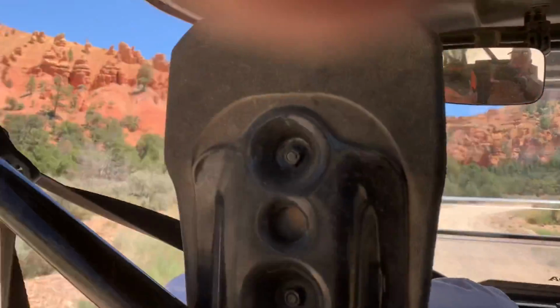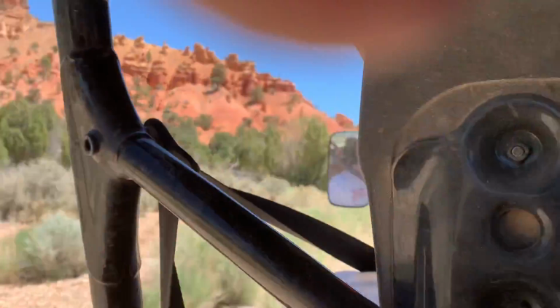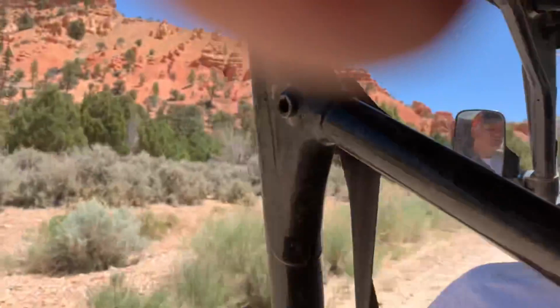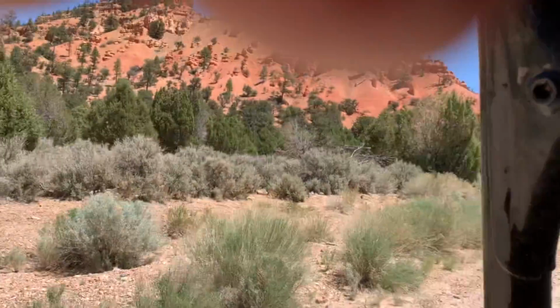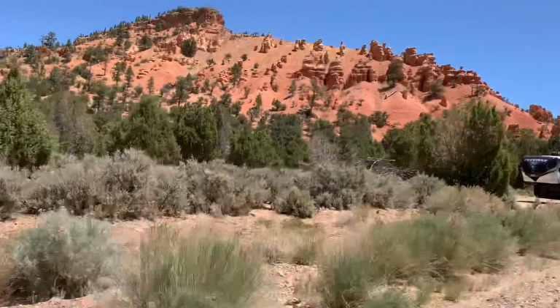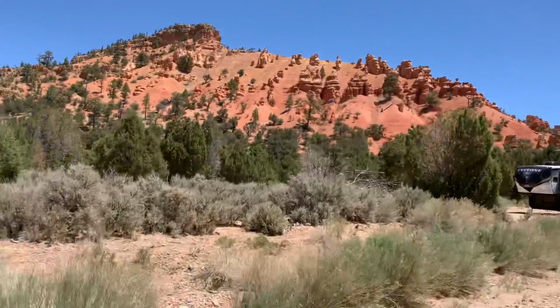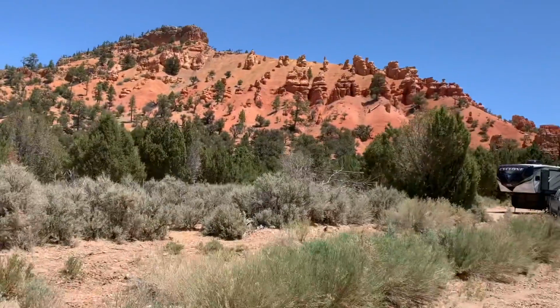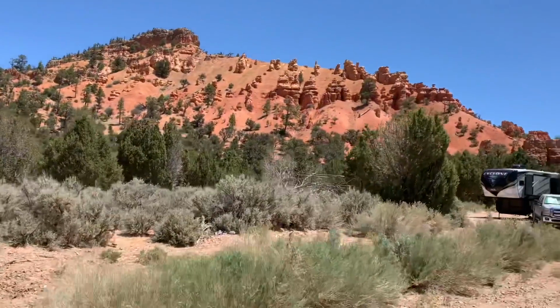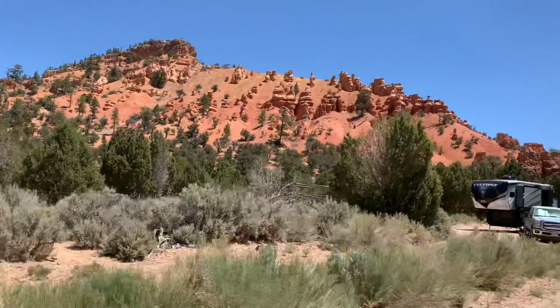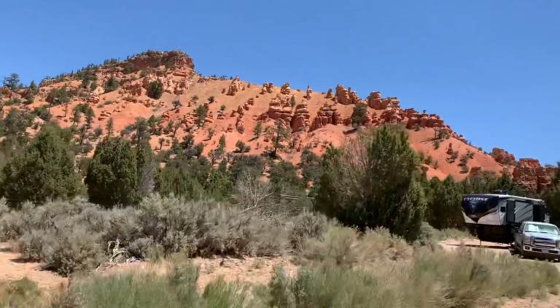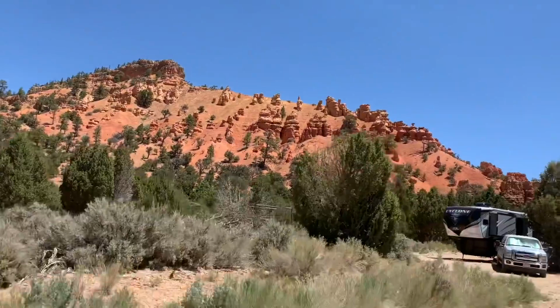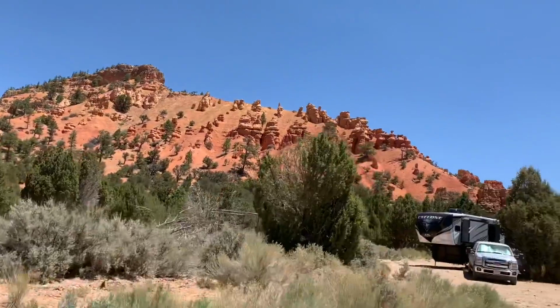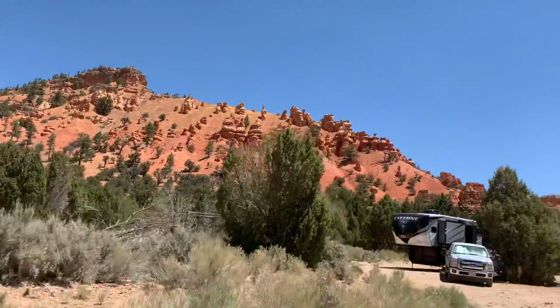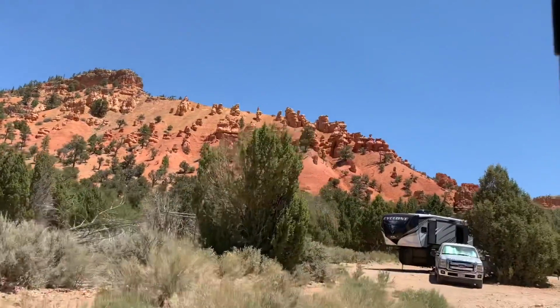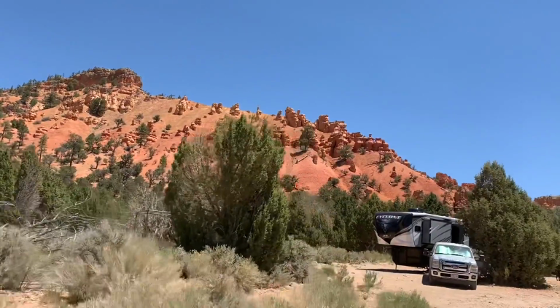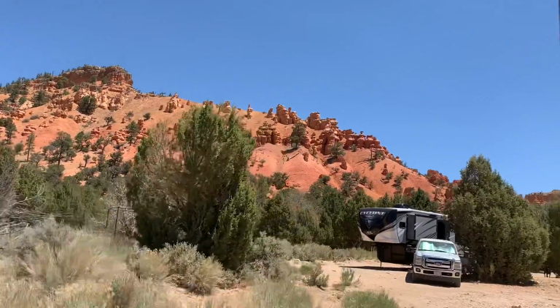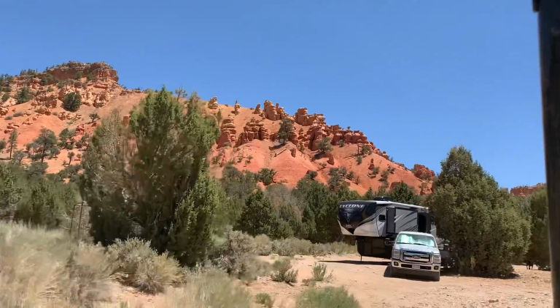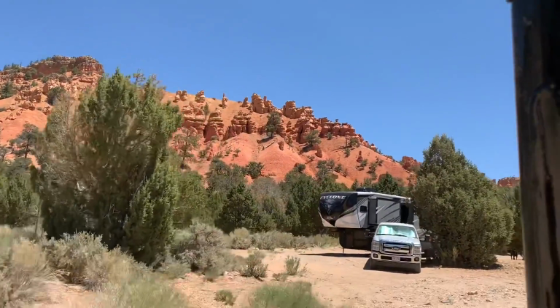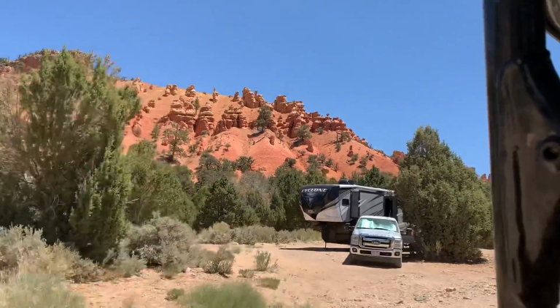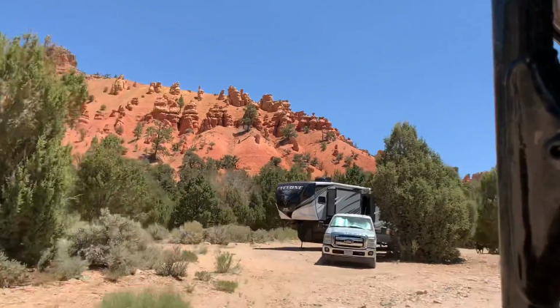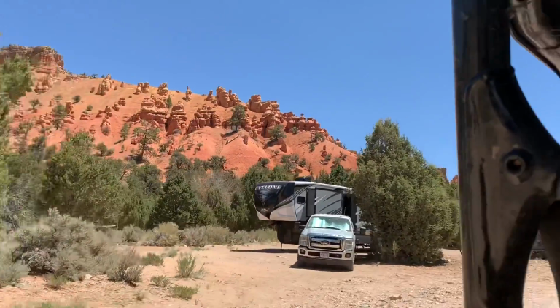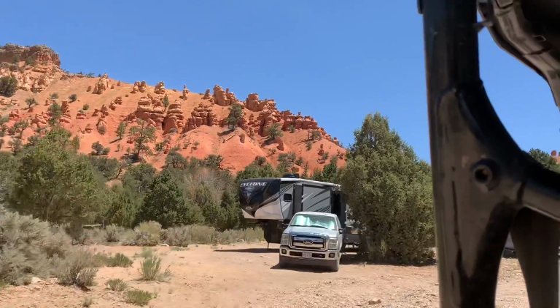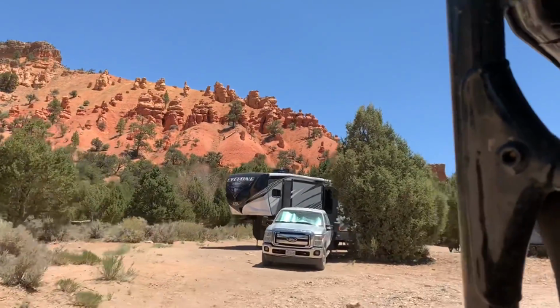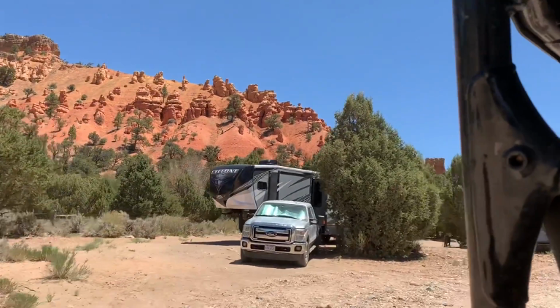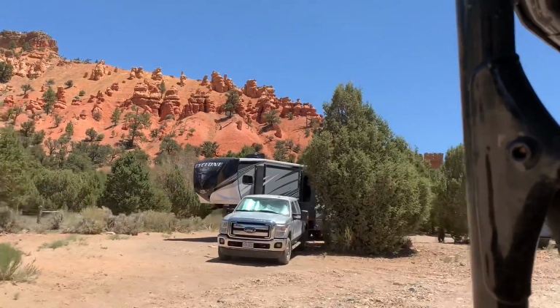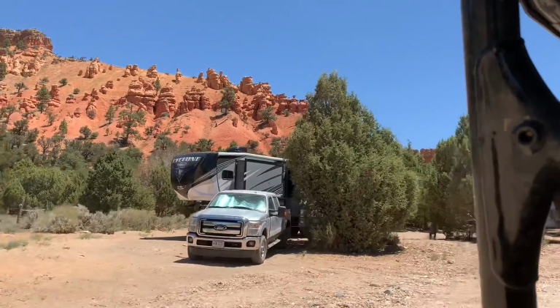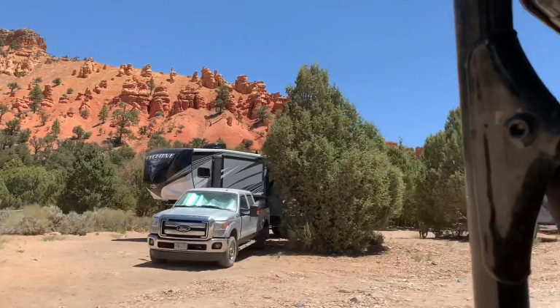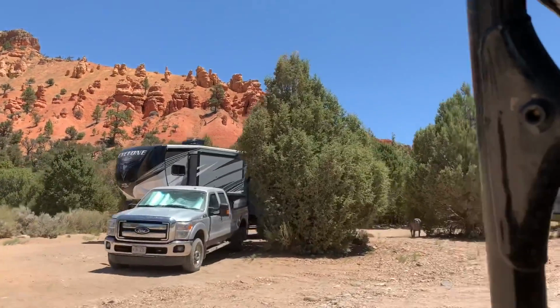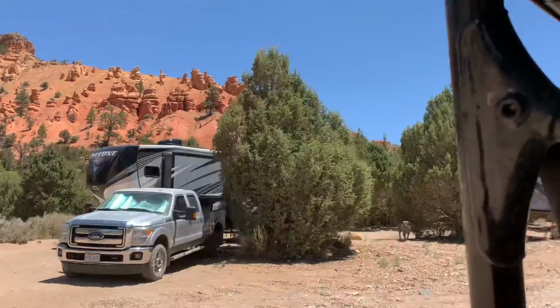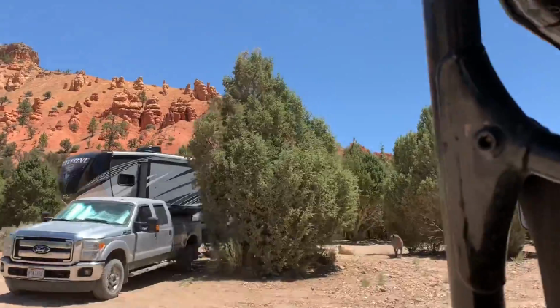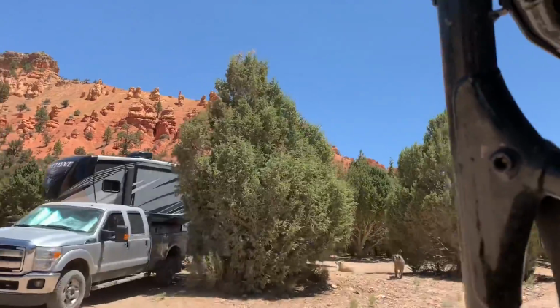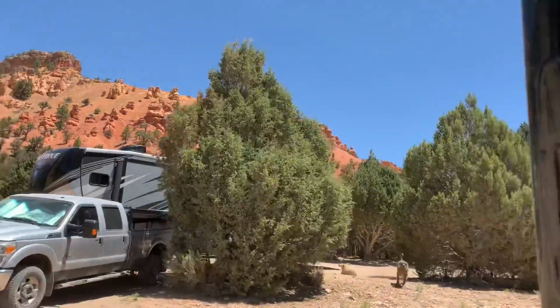You can see a bunch of hoodoos now on the left. That's a pretty good spot for BLM free camping — that's a pretty good spot.